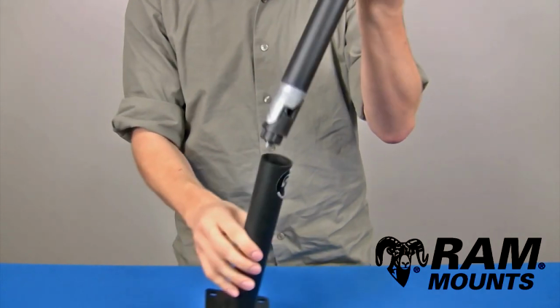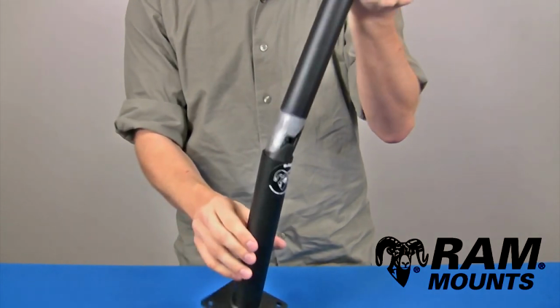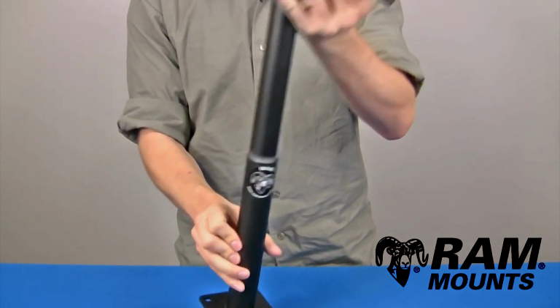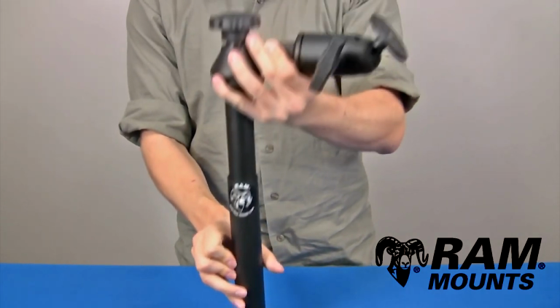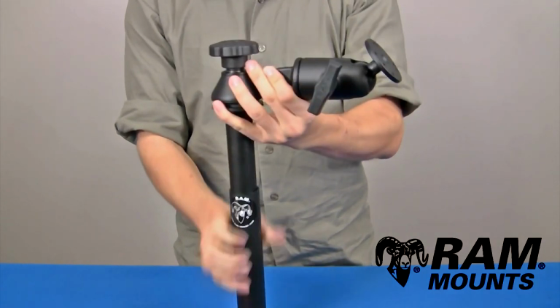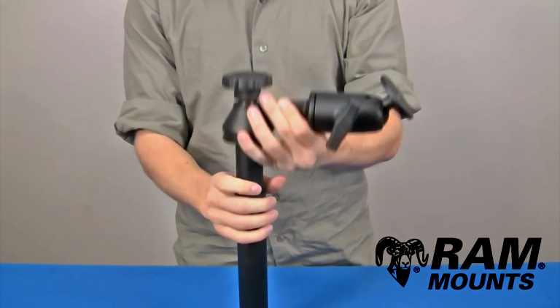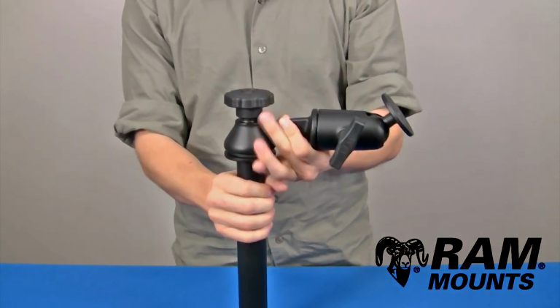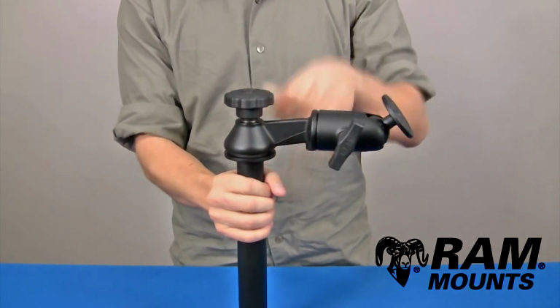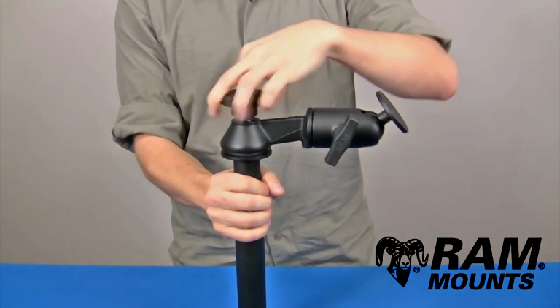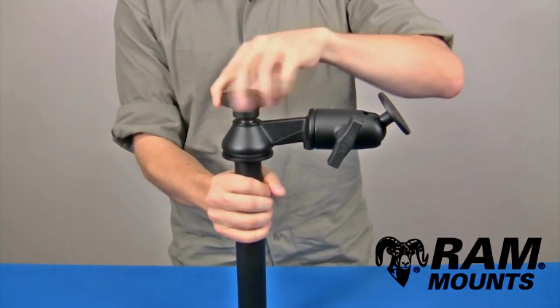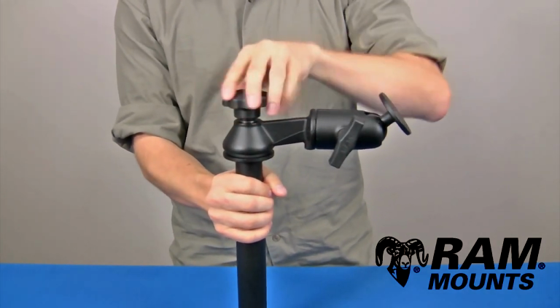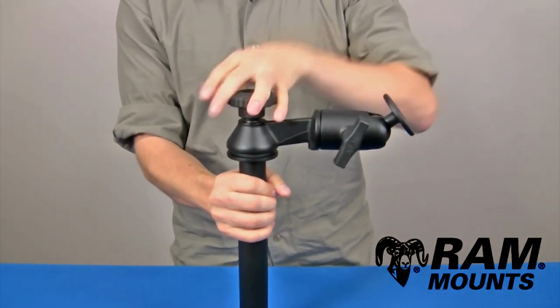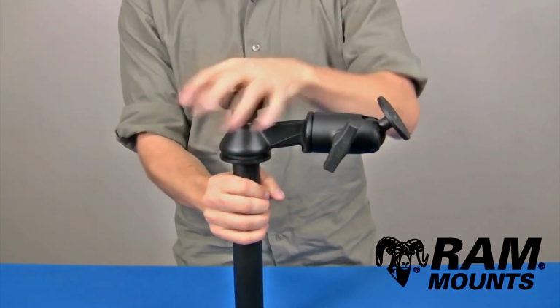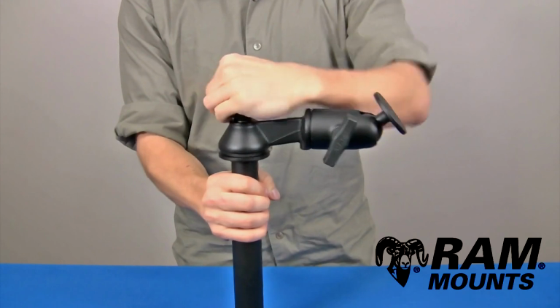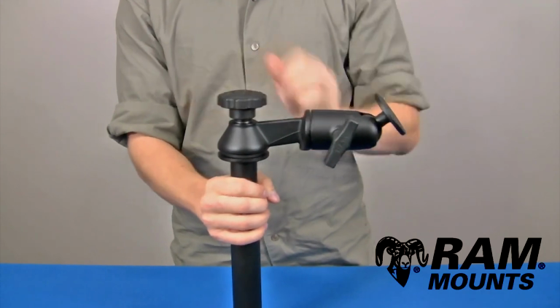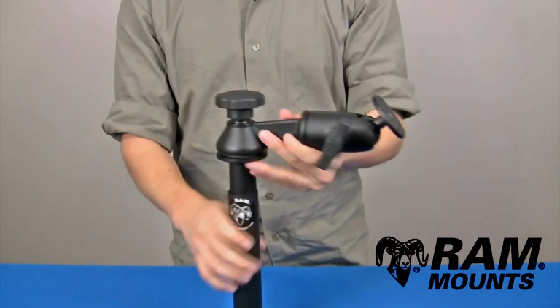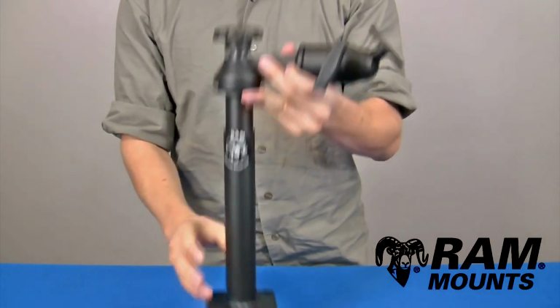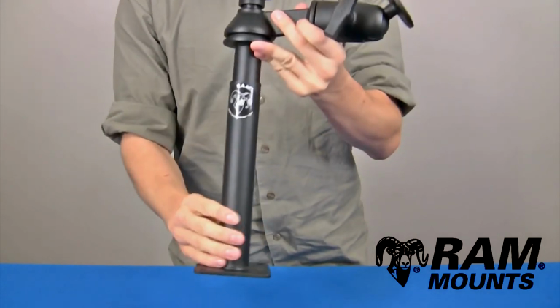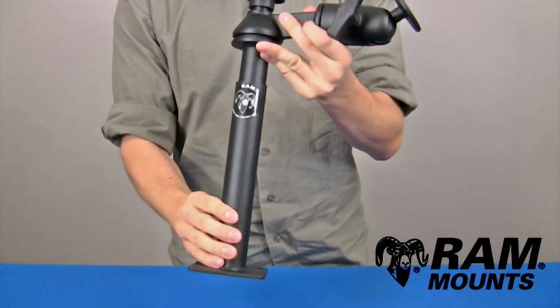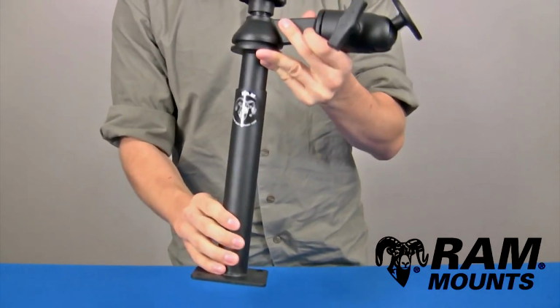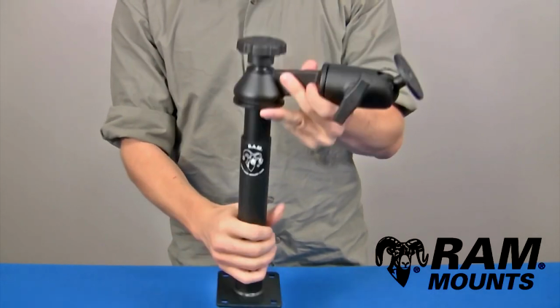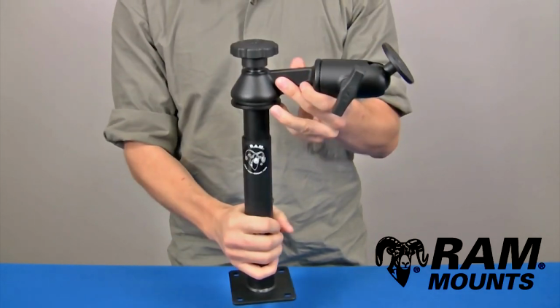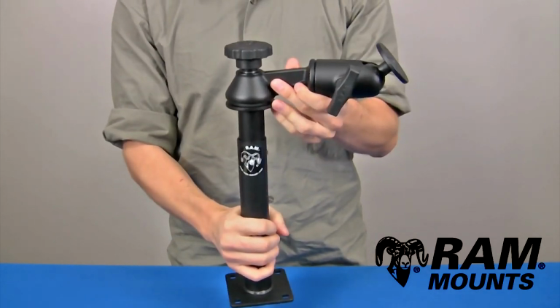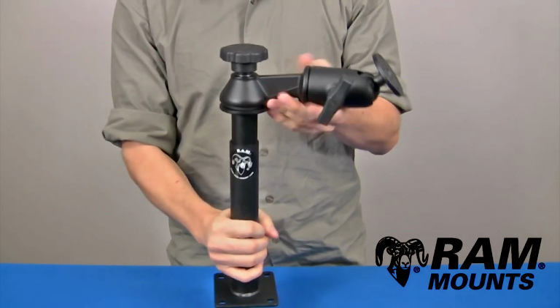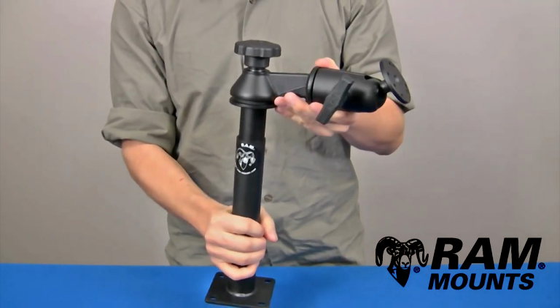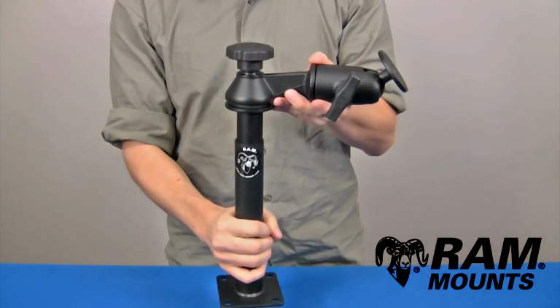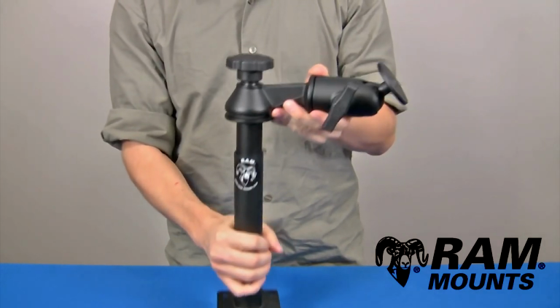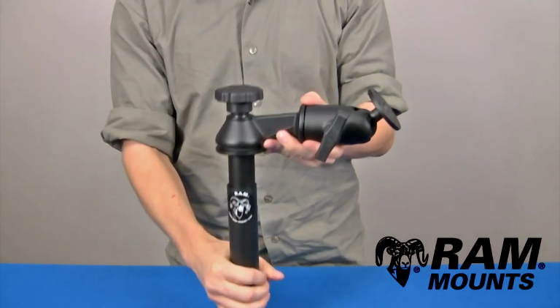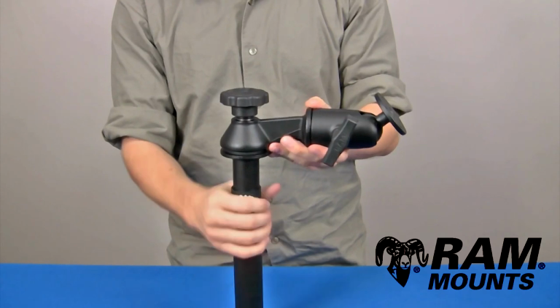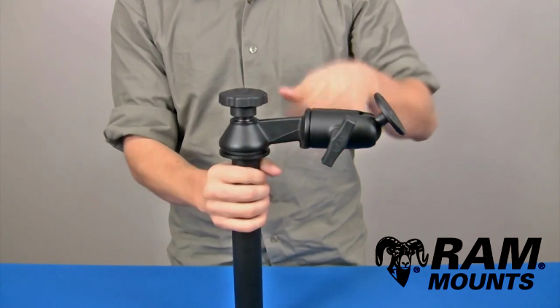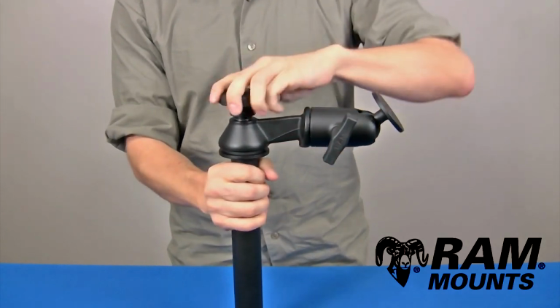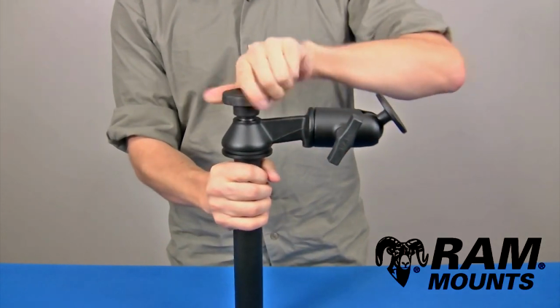By tightening down on the knob above the pole, it forces the wedges to expand inside of the lower pole and create a firm grip. This design is suitable for any rugged environment.